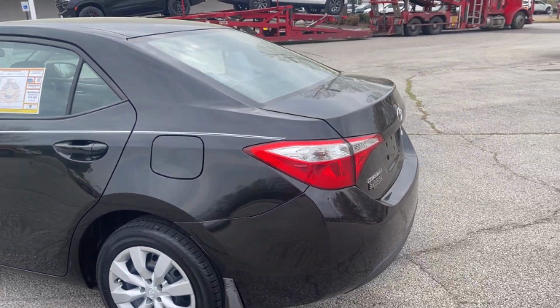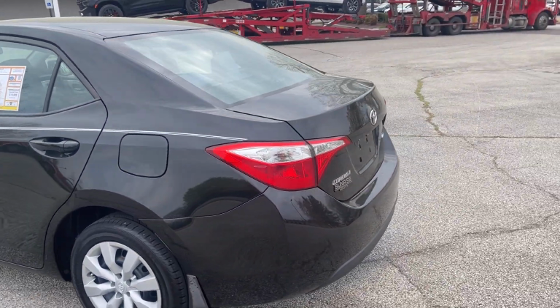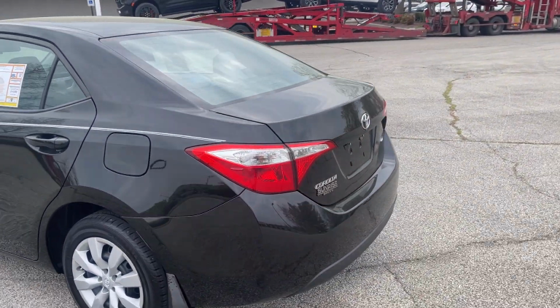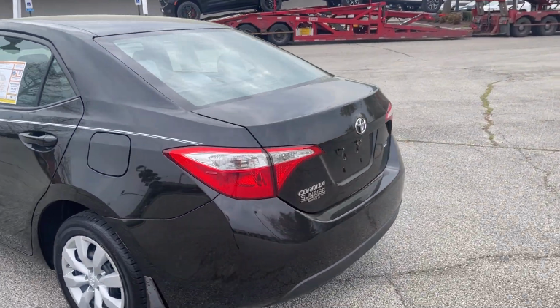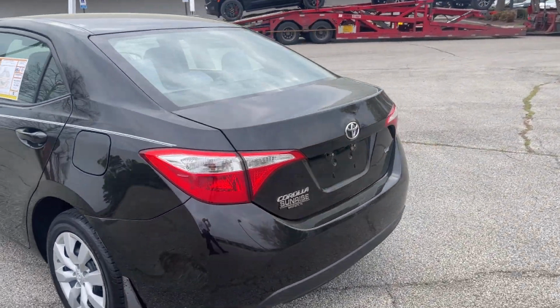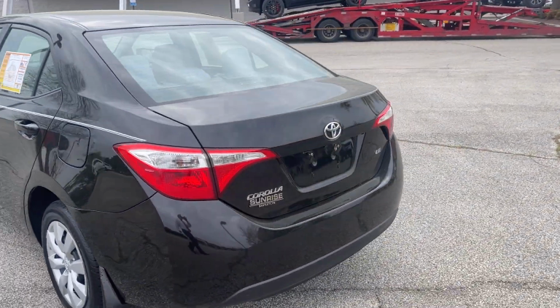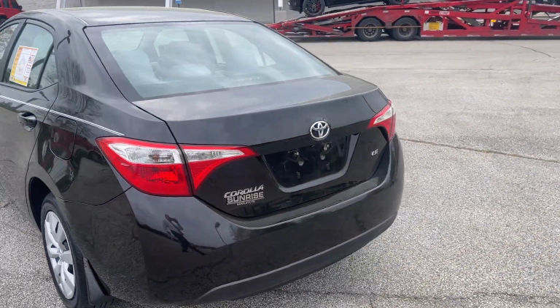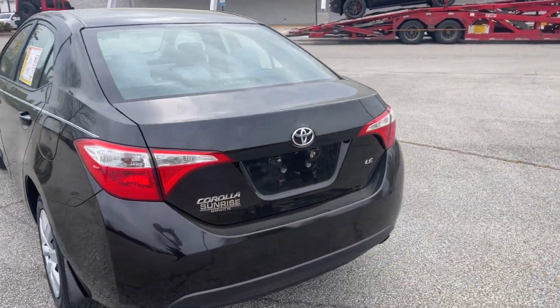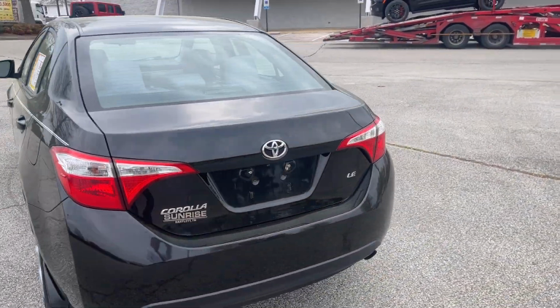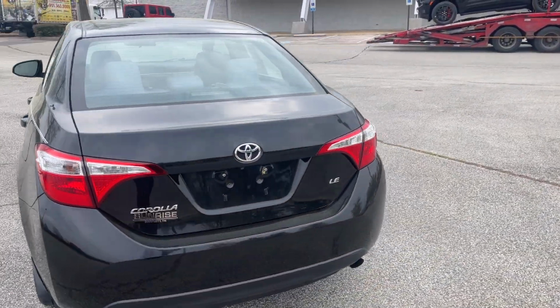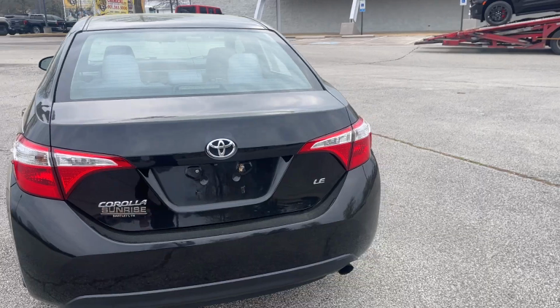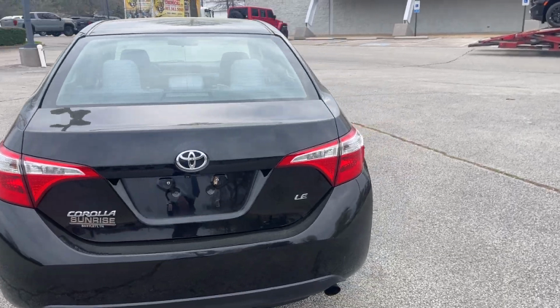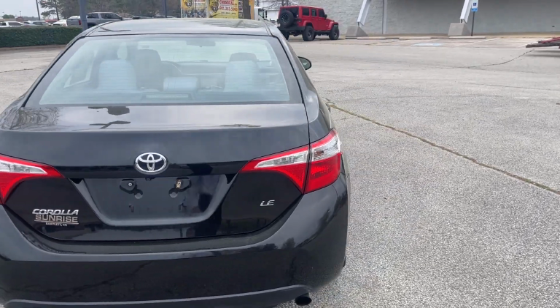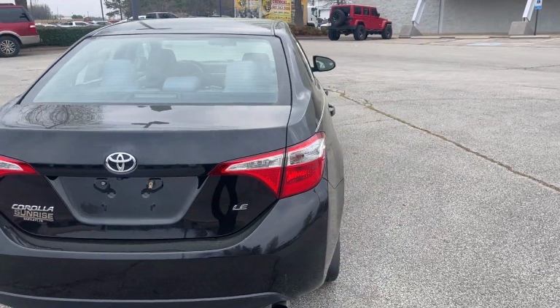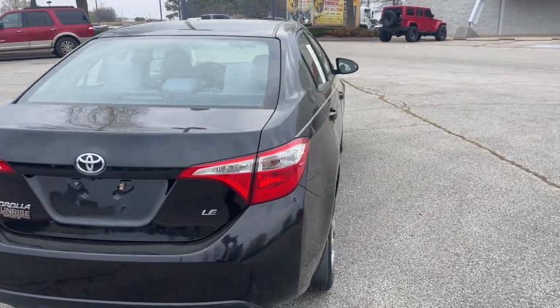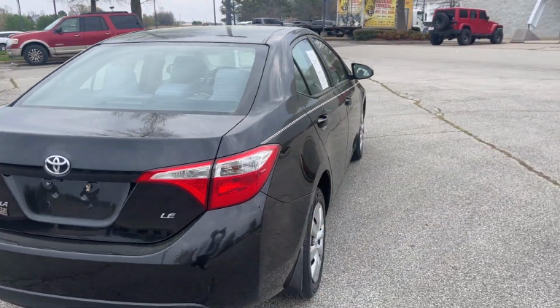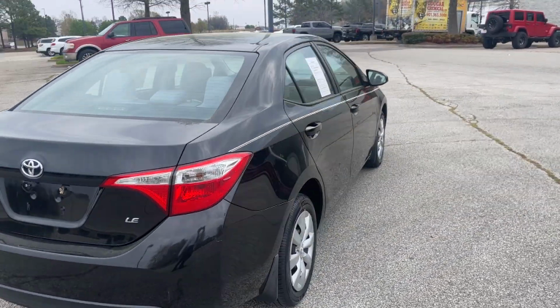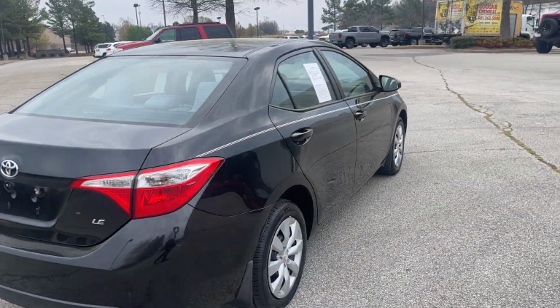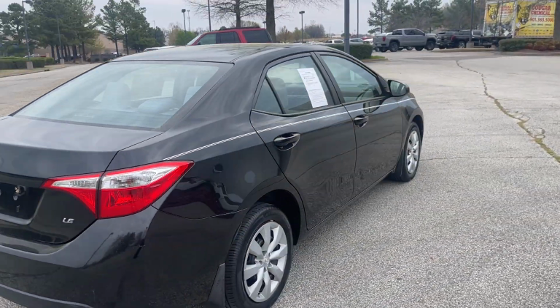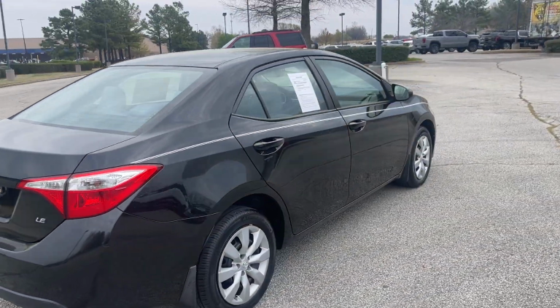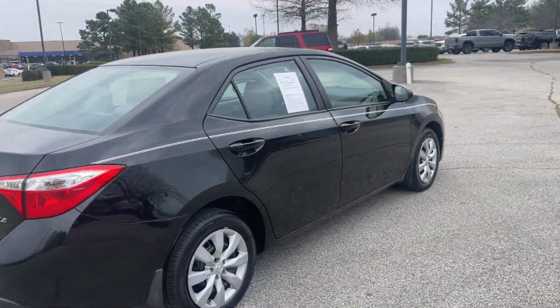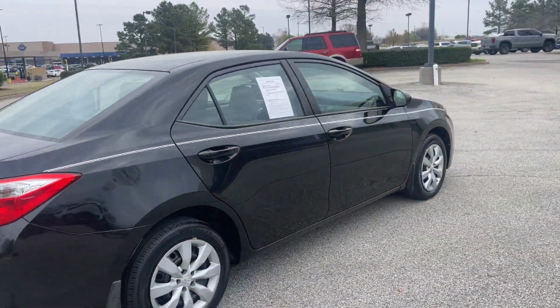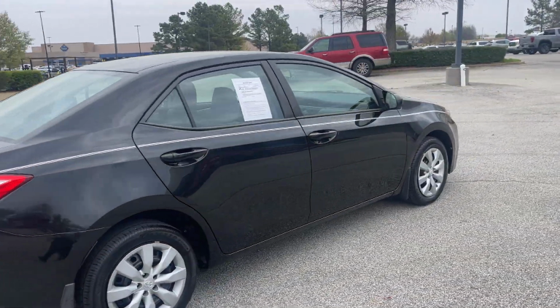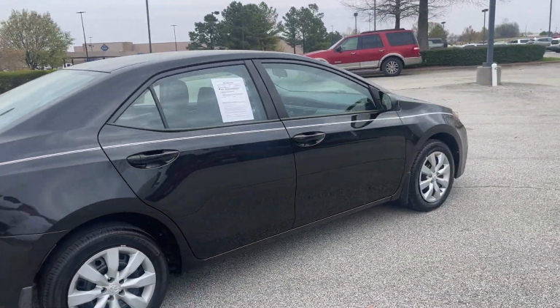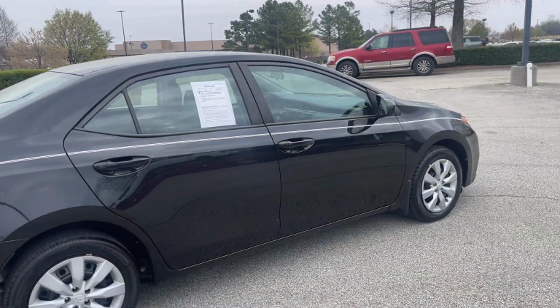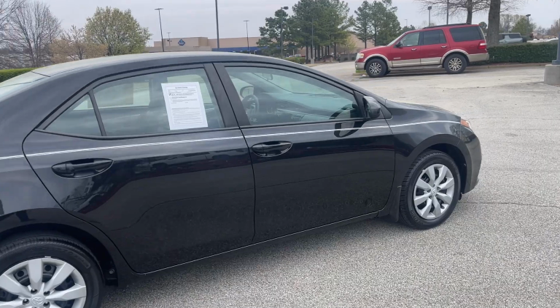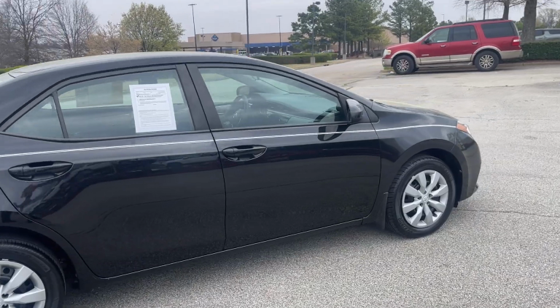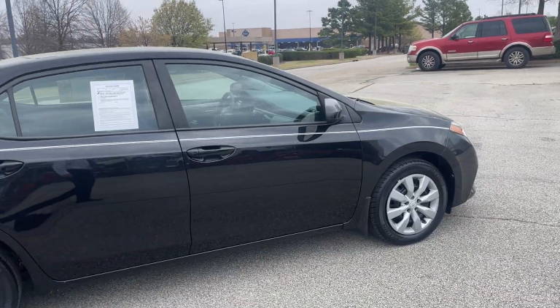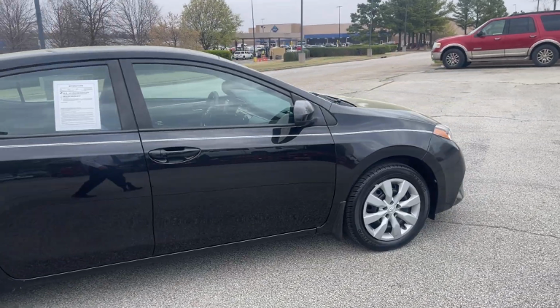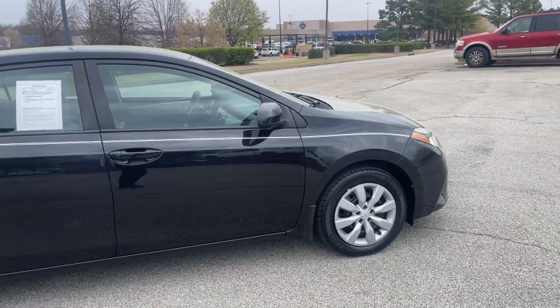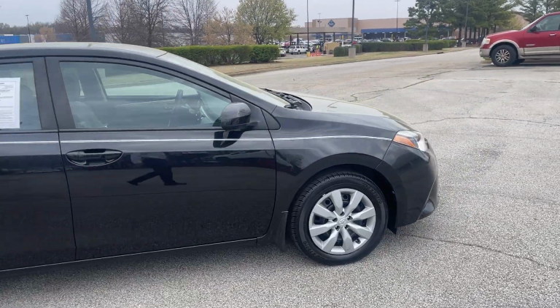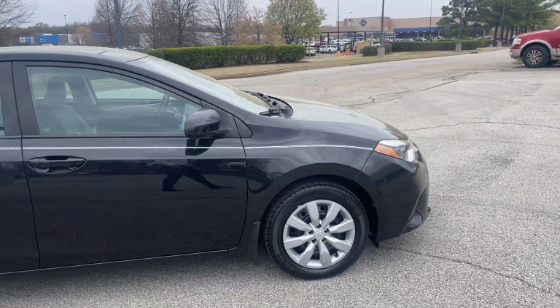Folks, this is a great road car and also lots of fun around town. Perfect size — parking is never an issue. My friends, come on down, take this one for a spin.